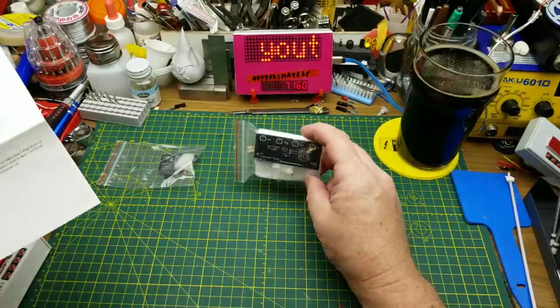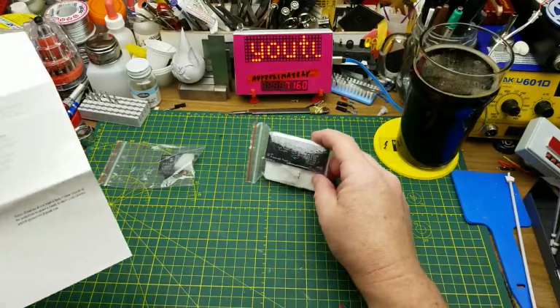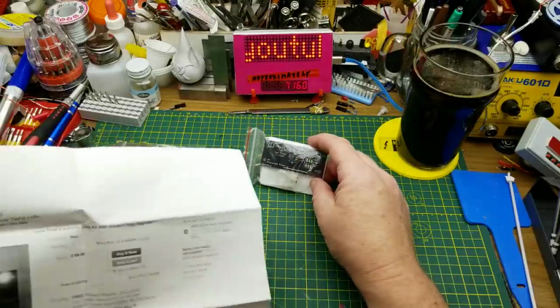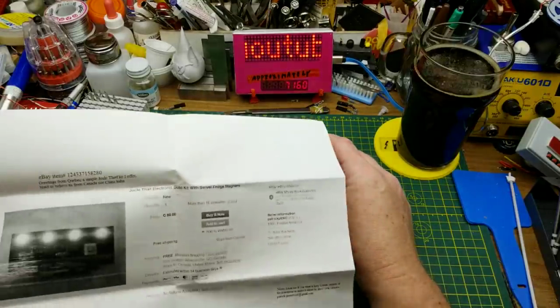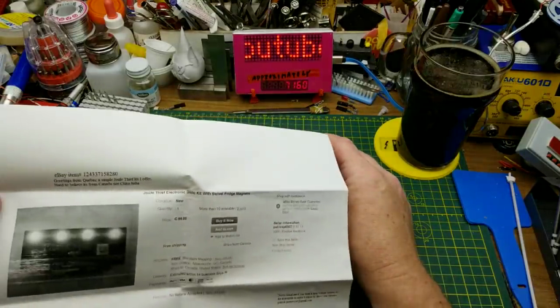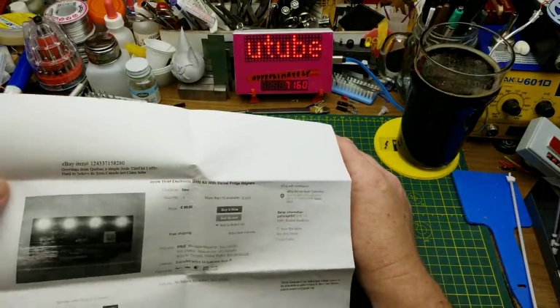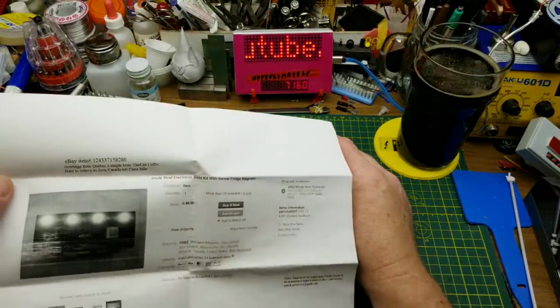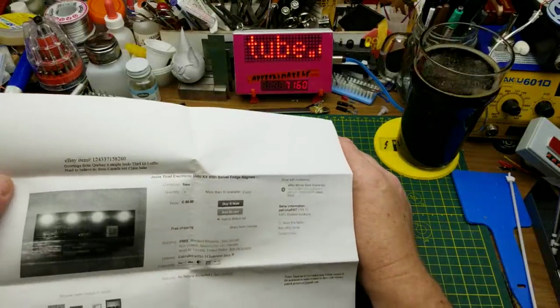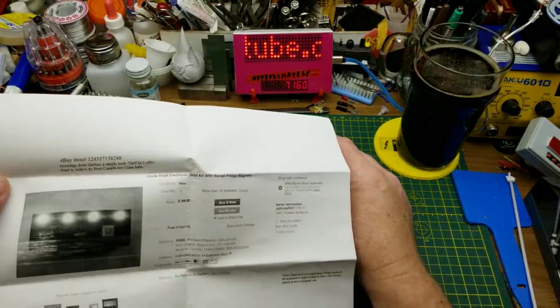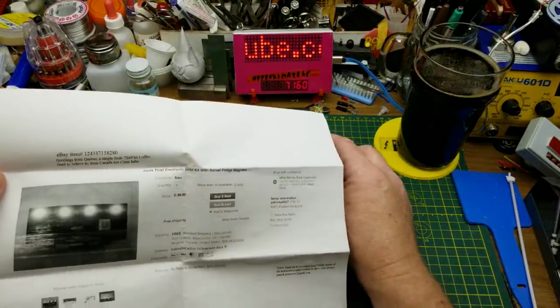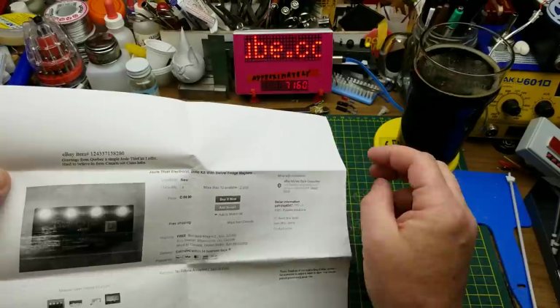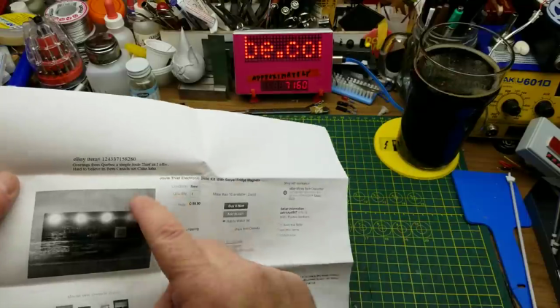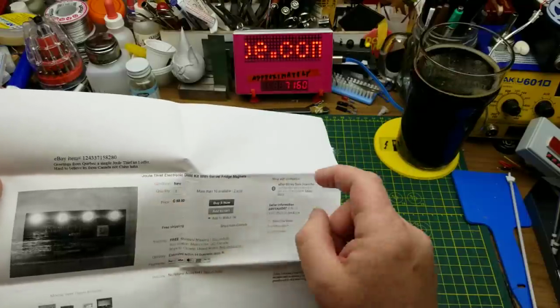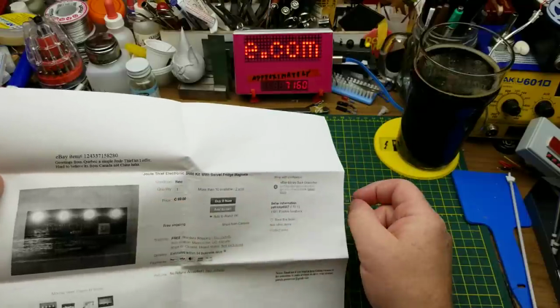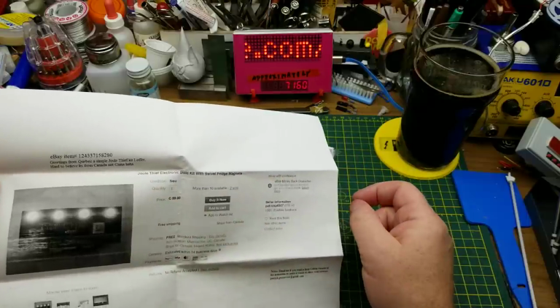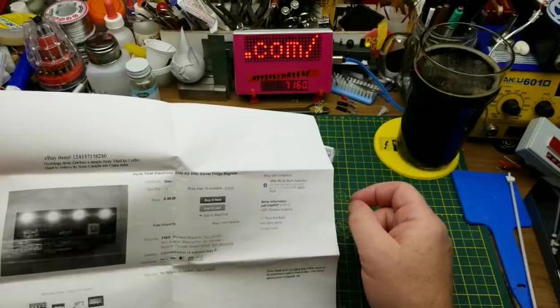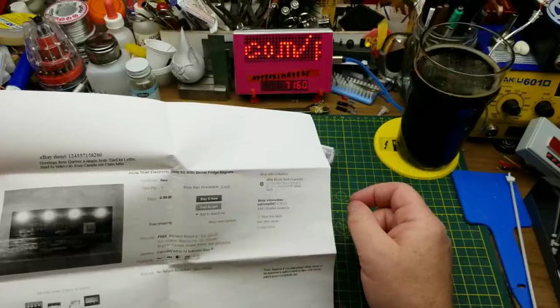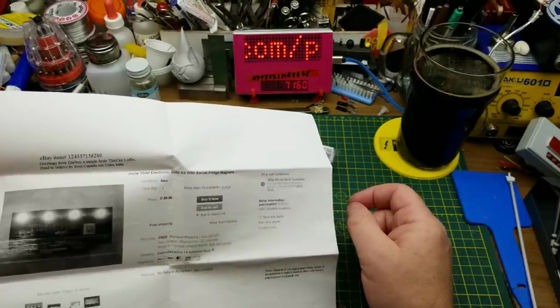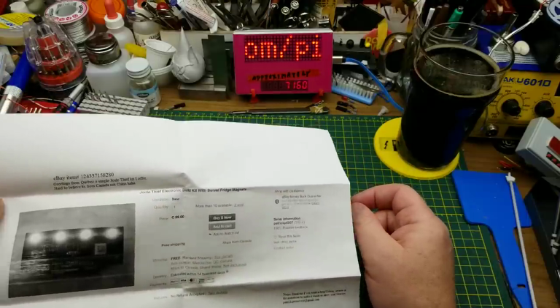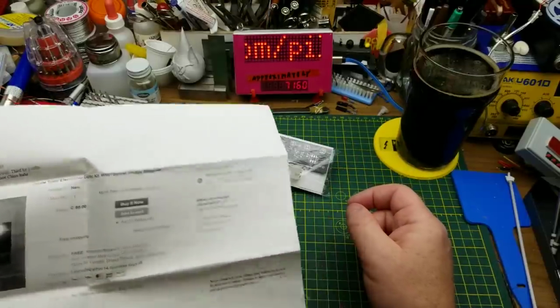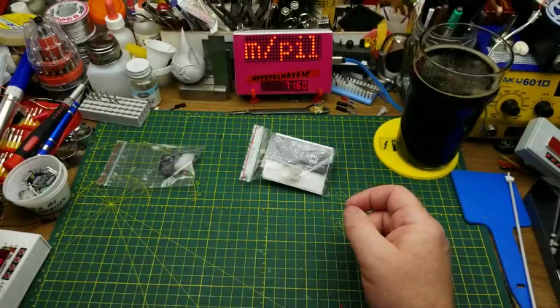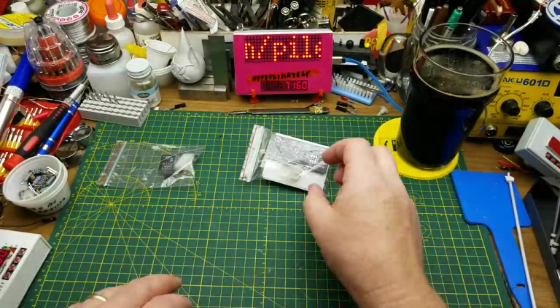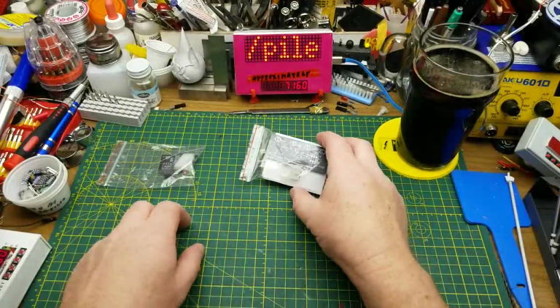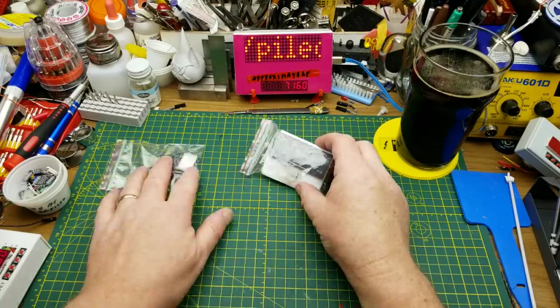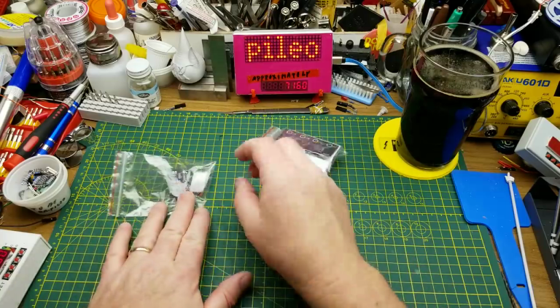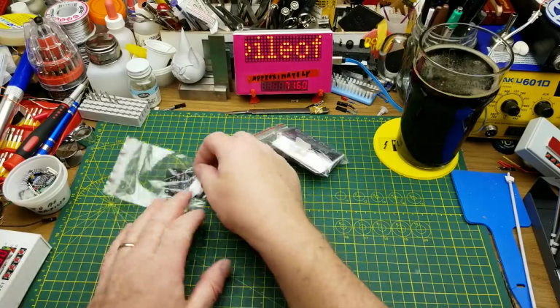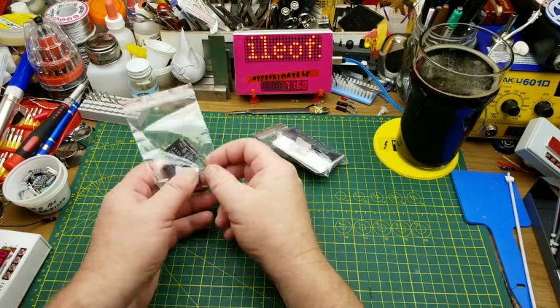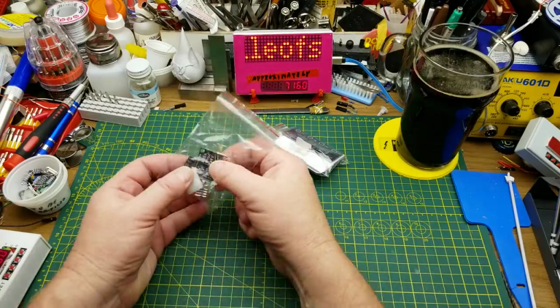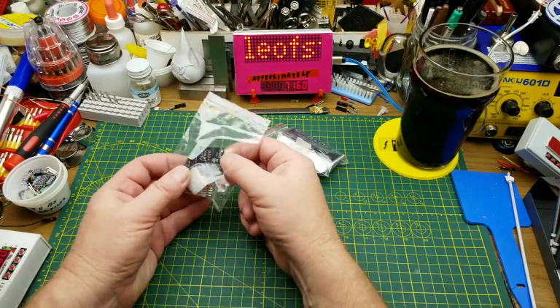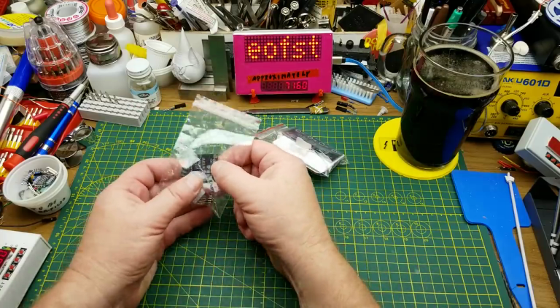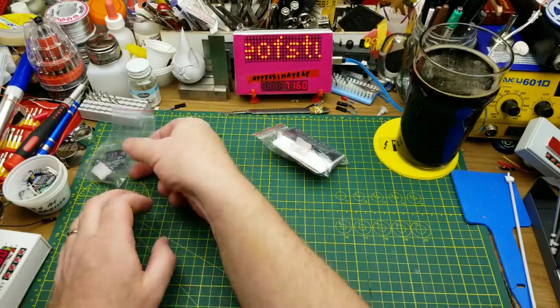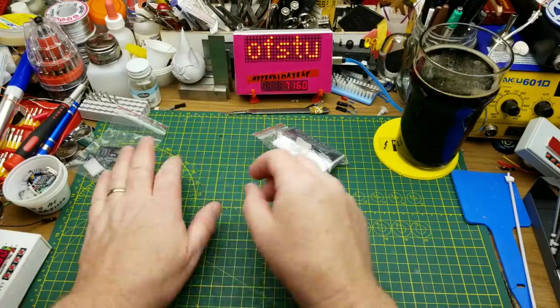I'm going to try and do two of these in the same video because they're both small beginner-level kits with only half a dozen components per kit. This first one is a Jewel Thief kit — he calls it a Jewel Thief build kit with swivel fridge magnets. And the other one, well, we'll get to that in a bit.